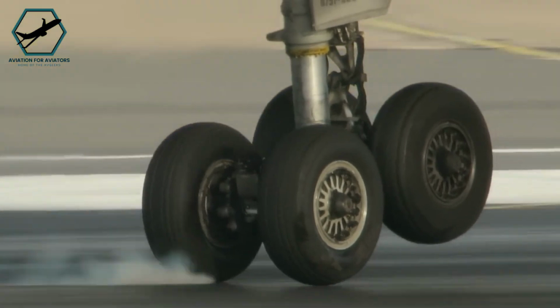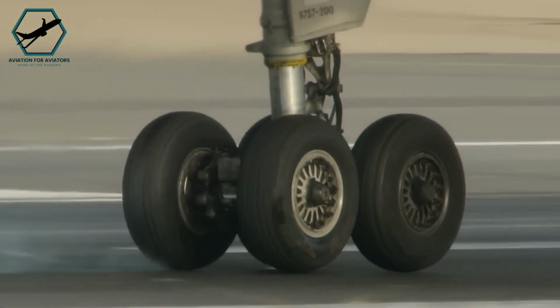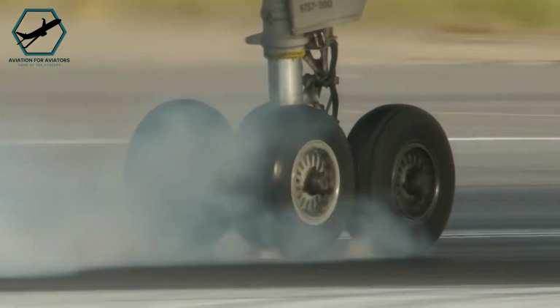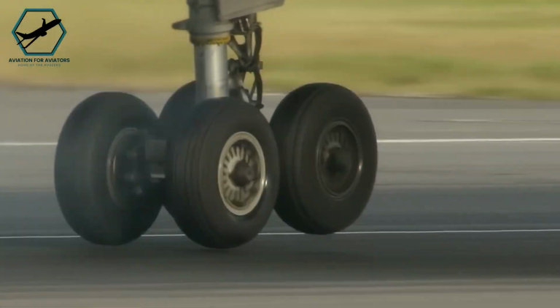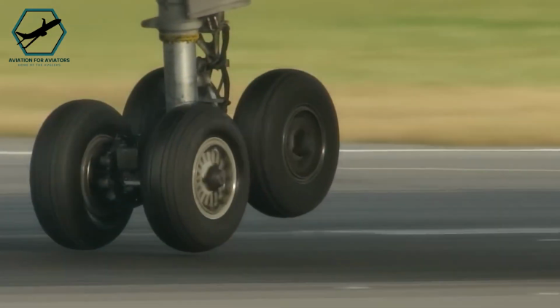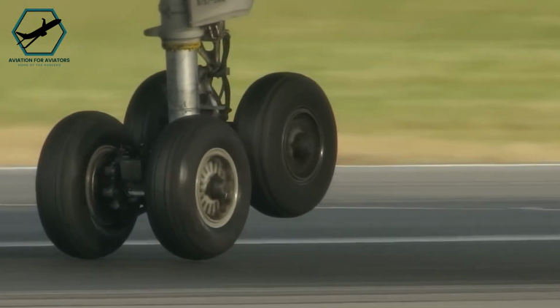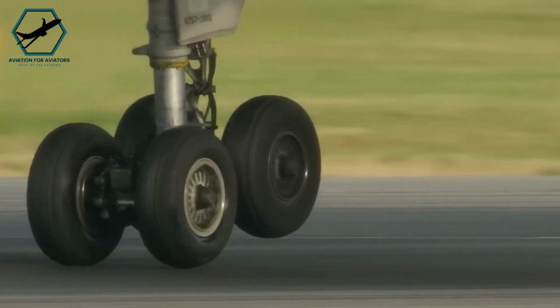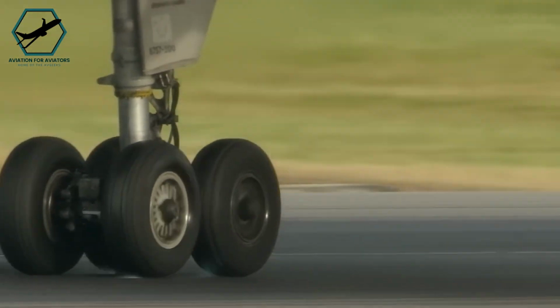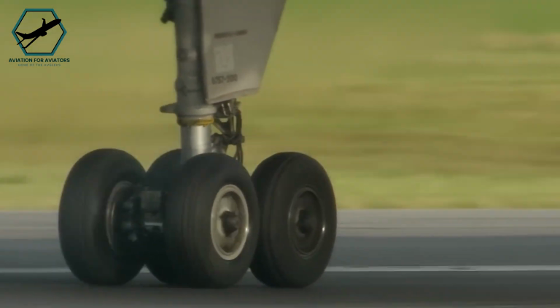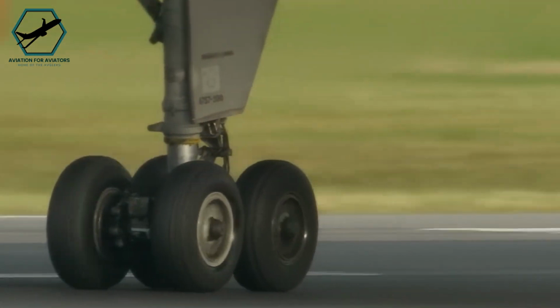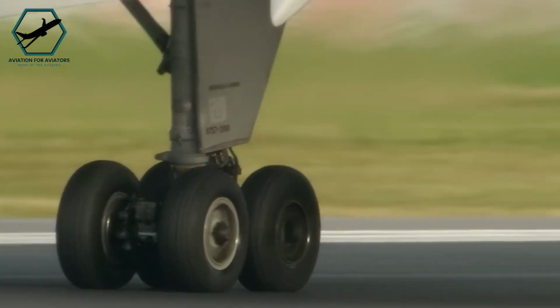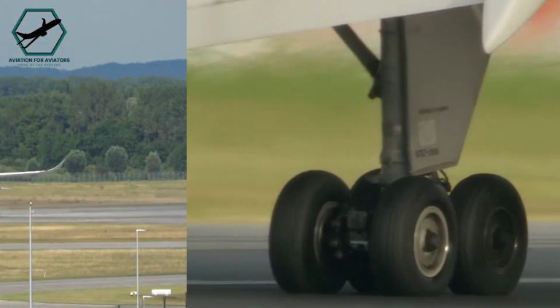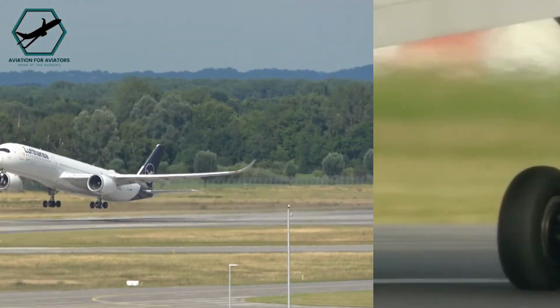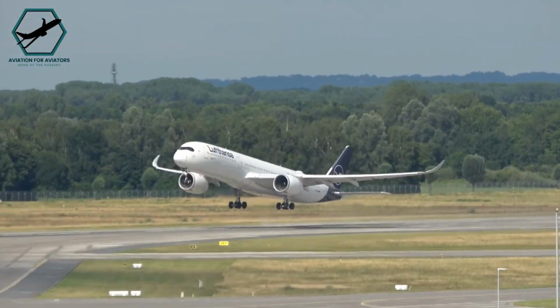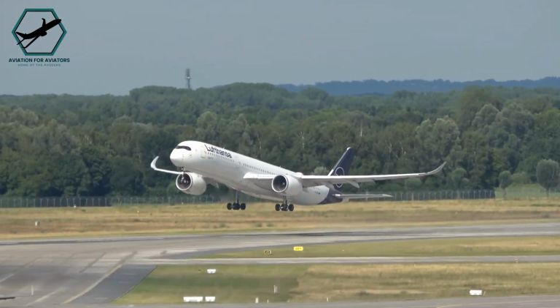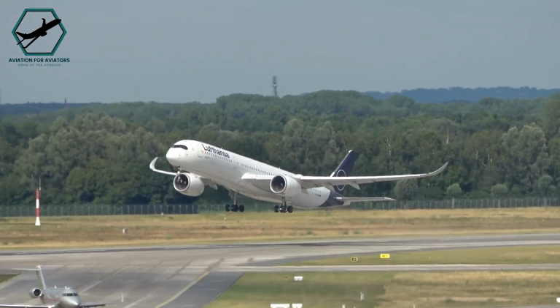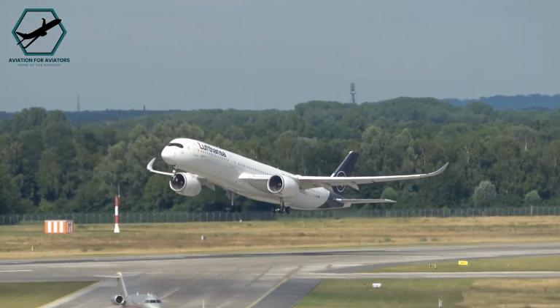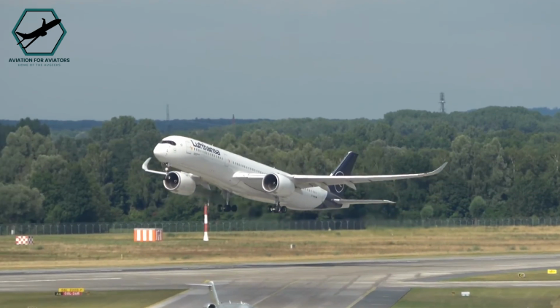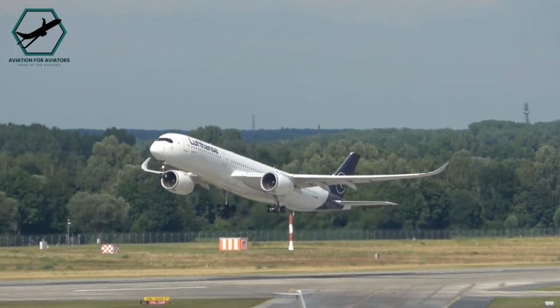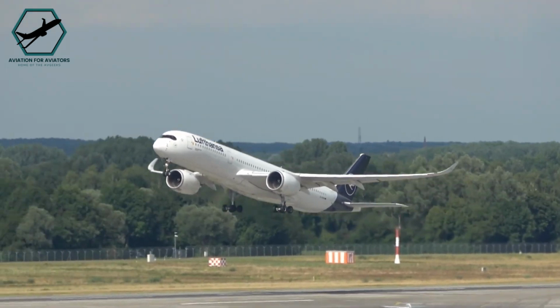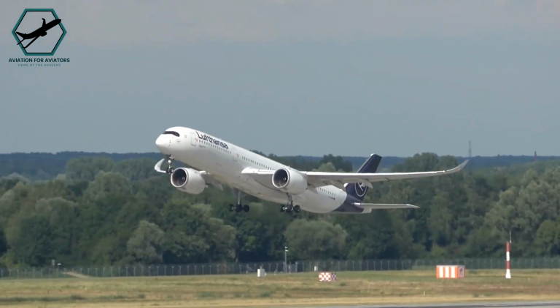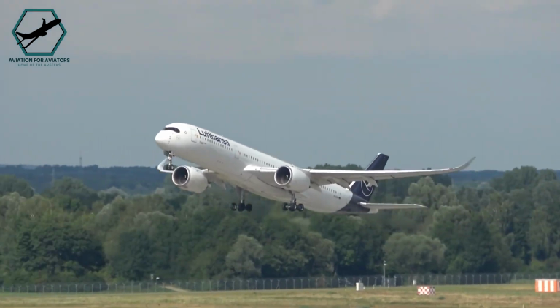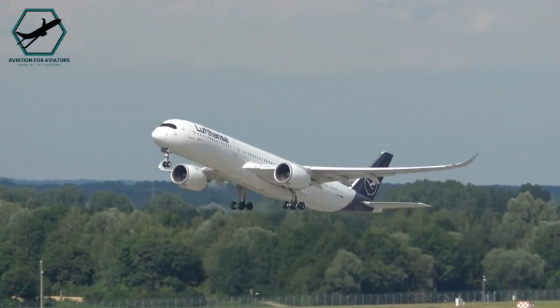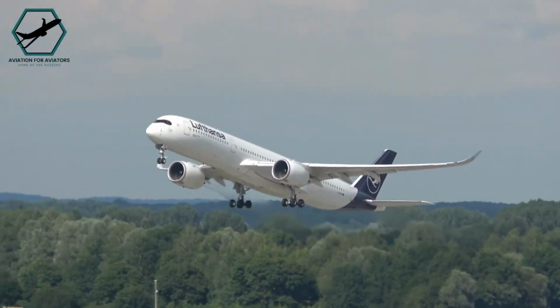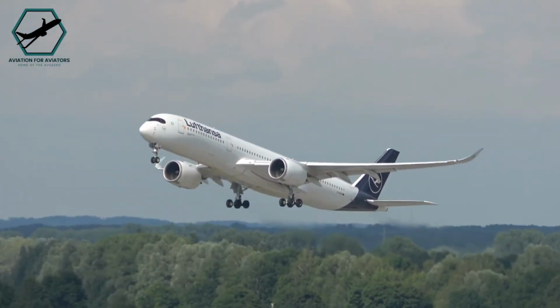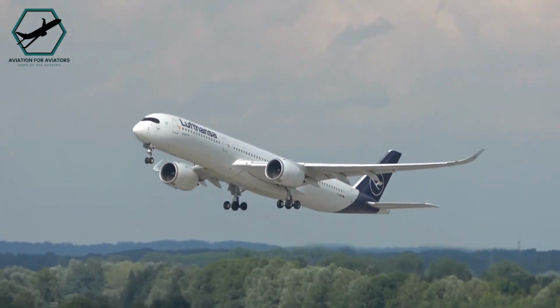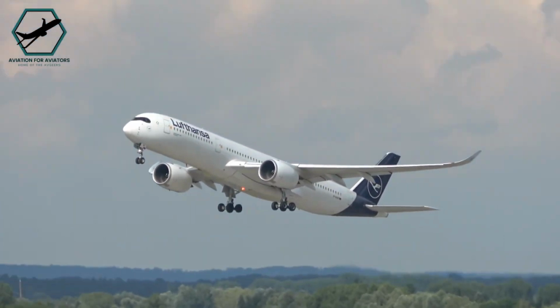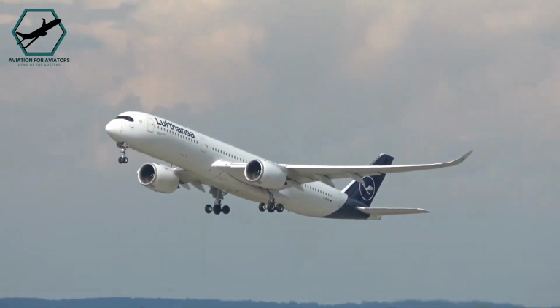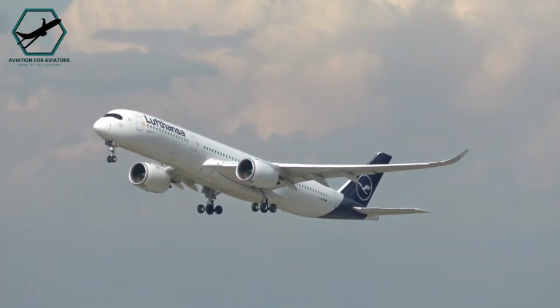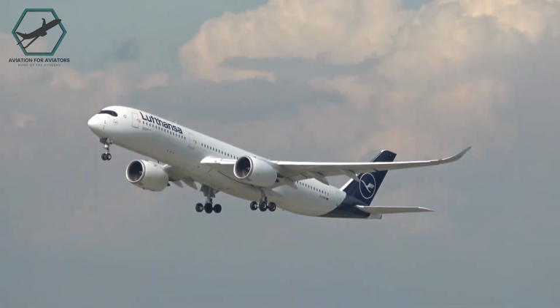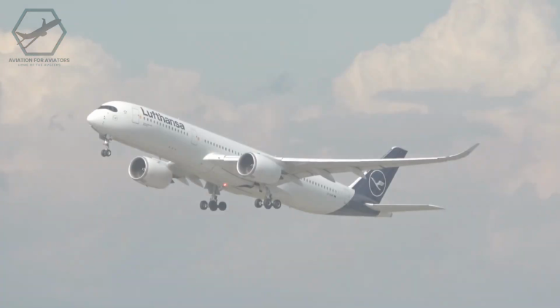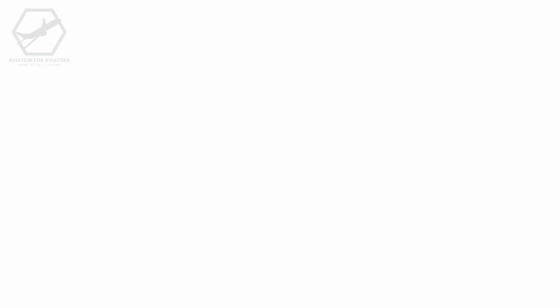Whilst overweight landings are rare, these techniques and procedures are combined with extensive crew training to ensure that the aircraft can make a safe and immediate return should it be required.